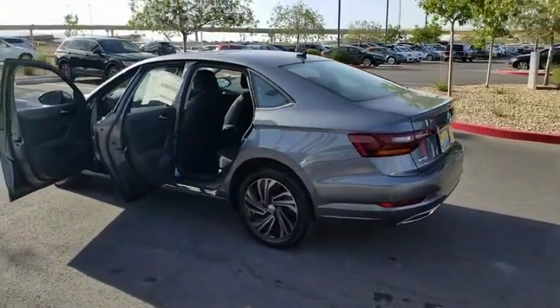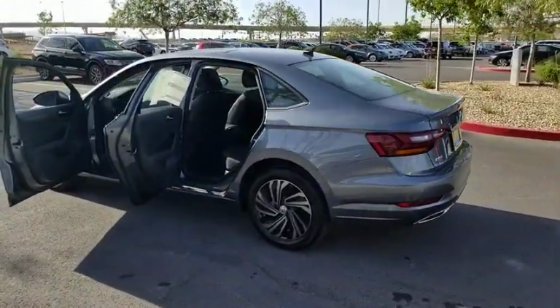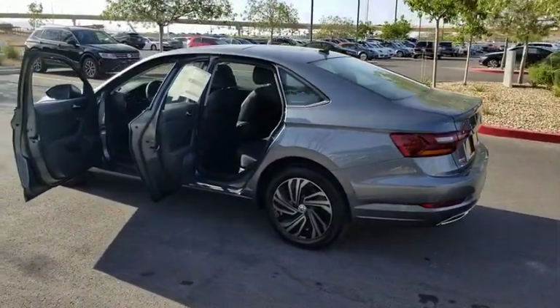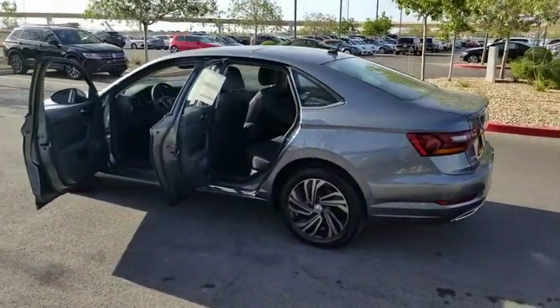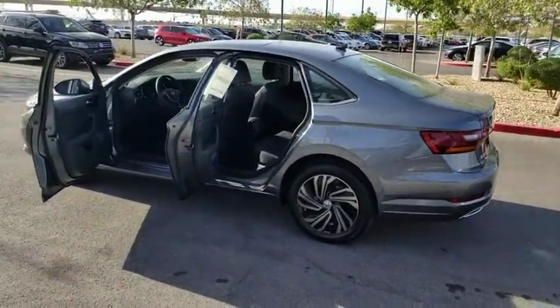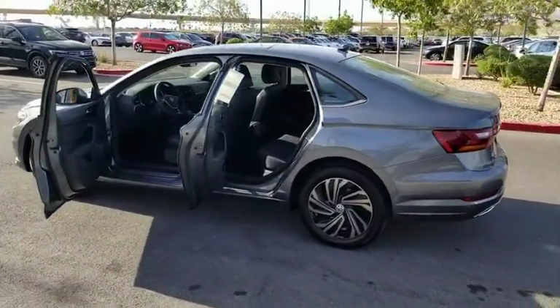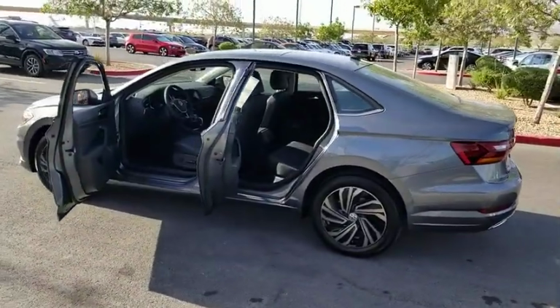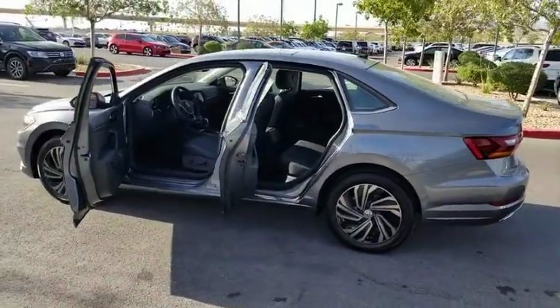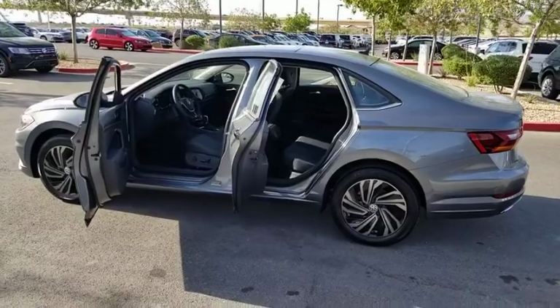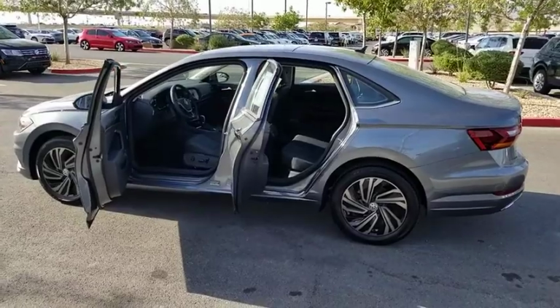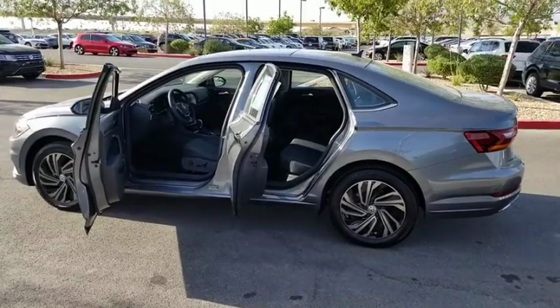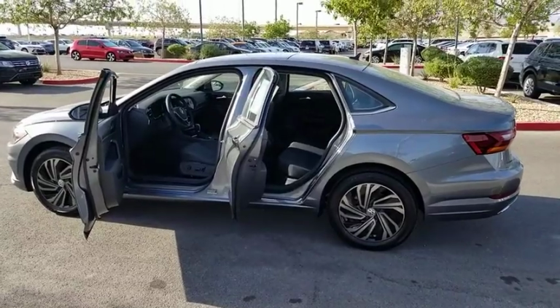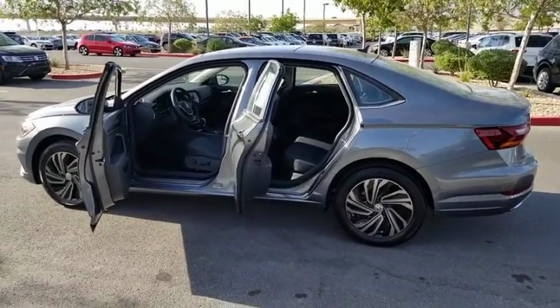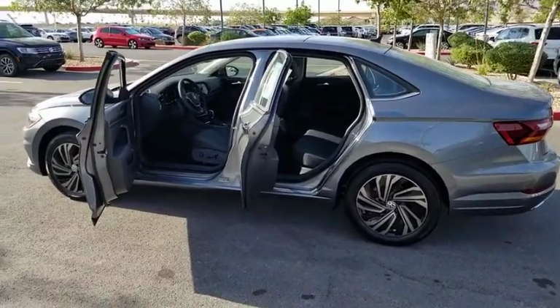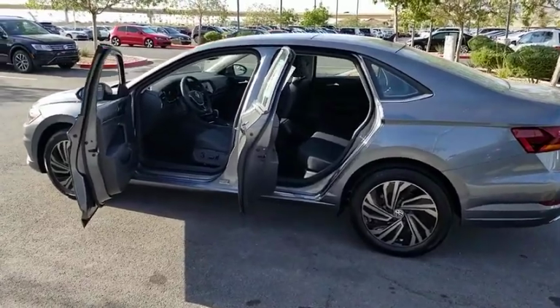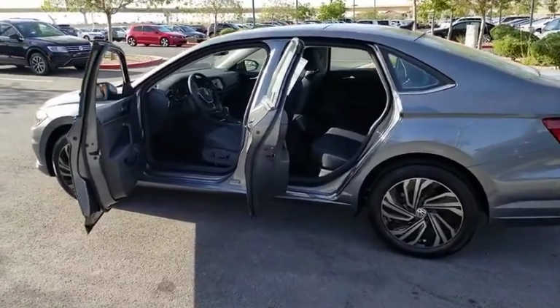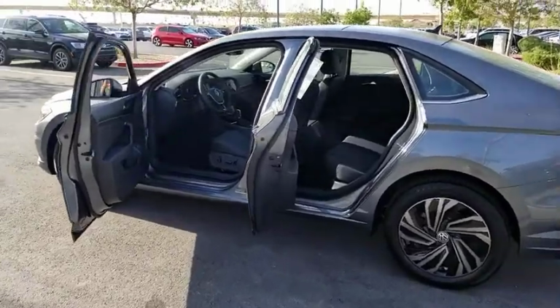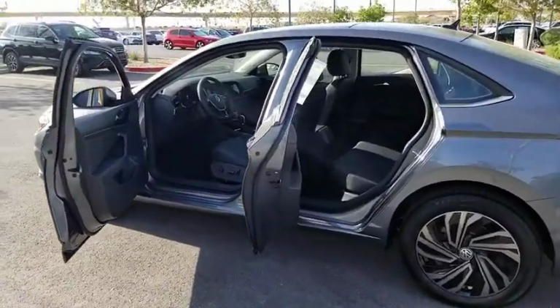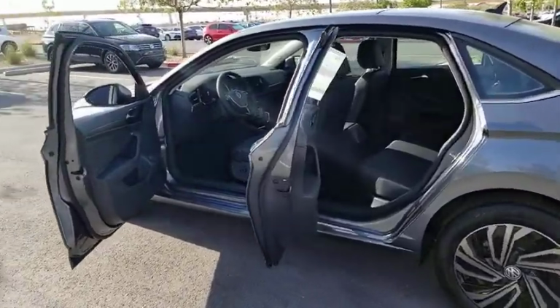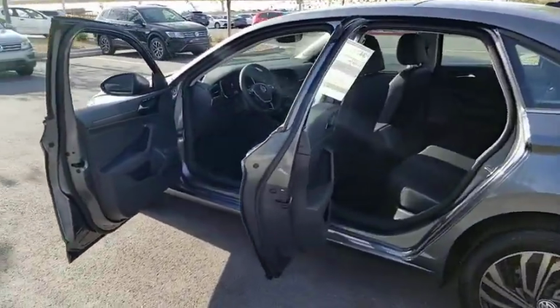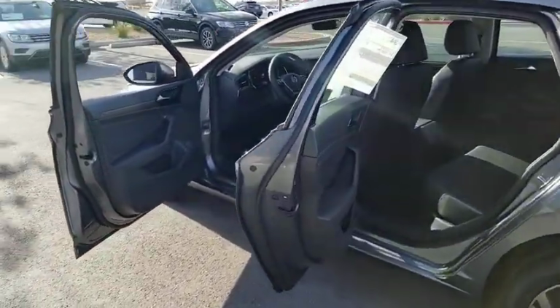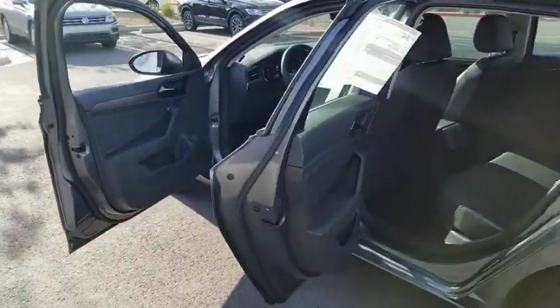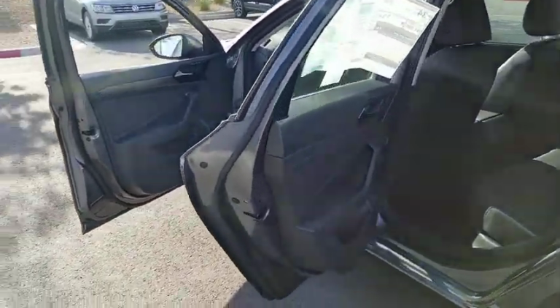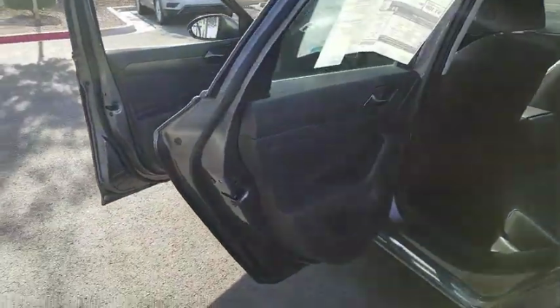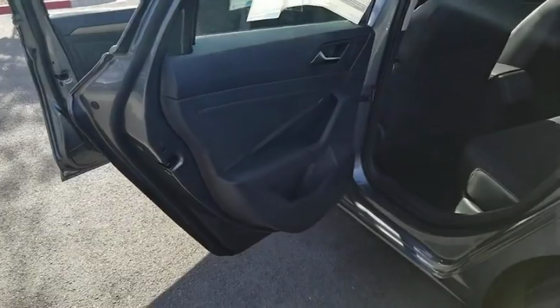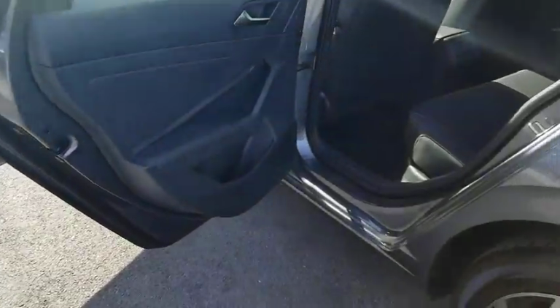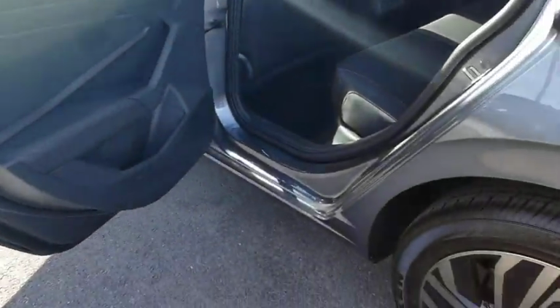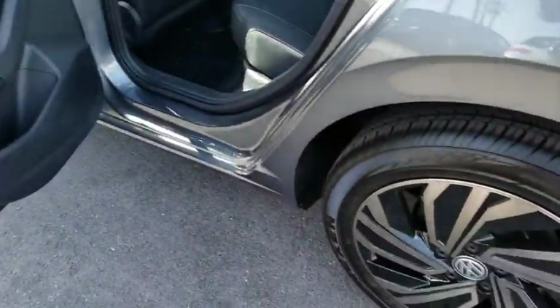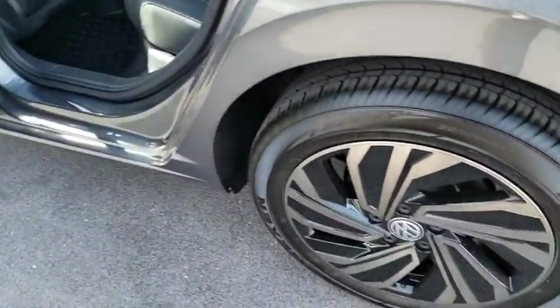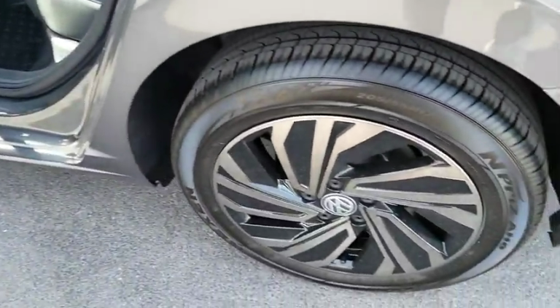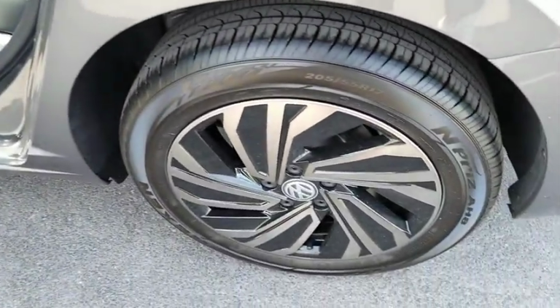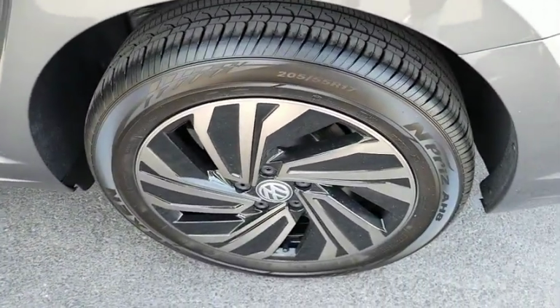Power windows, tachometer, panic alarm, overhead console, brake assist. Searching for a dependable vehicle that looks great too? You found it, so stop in today.